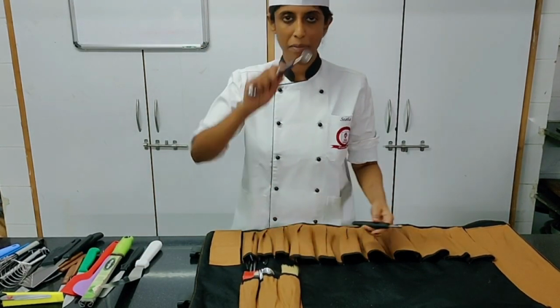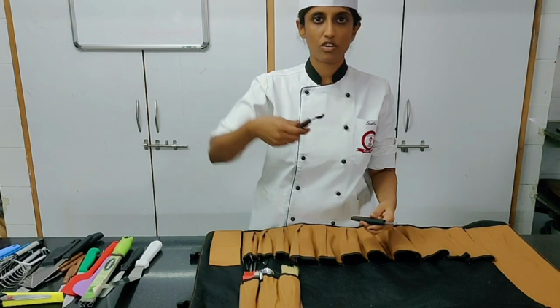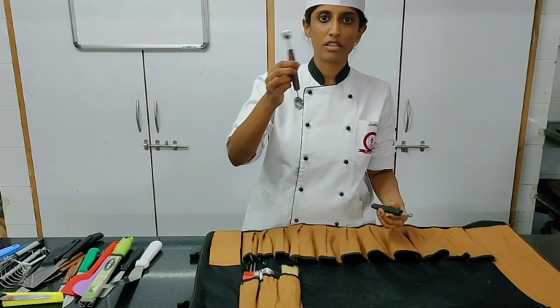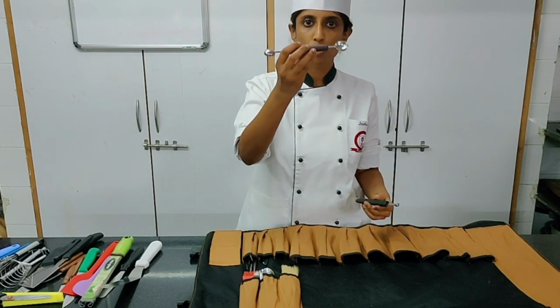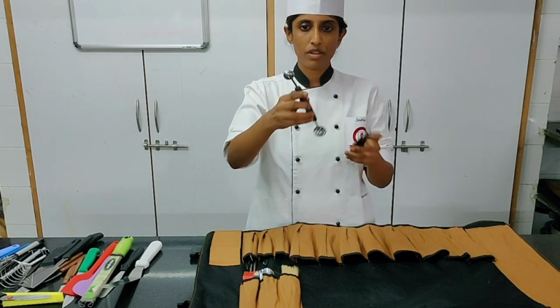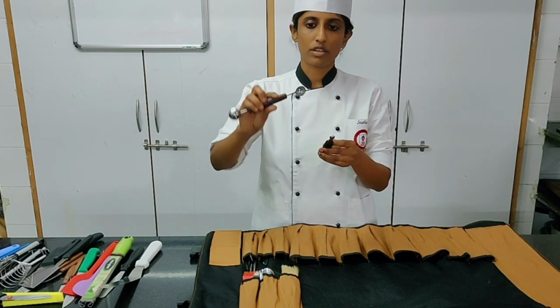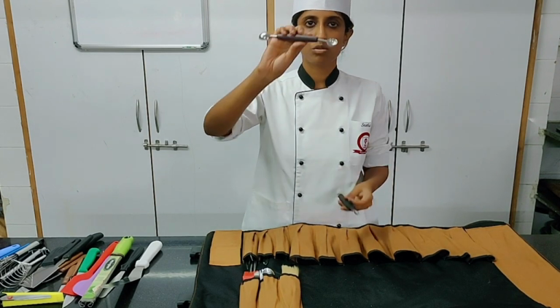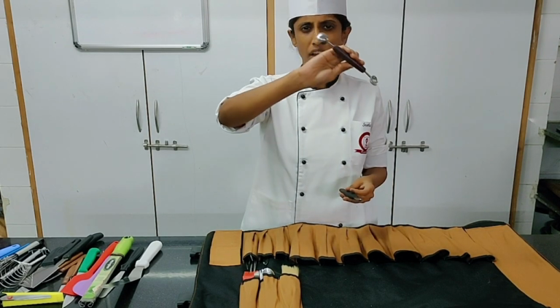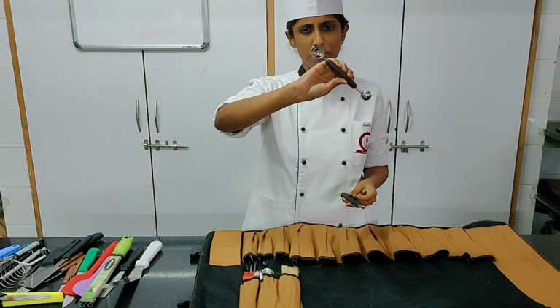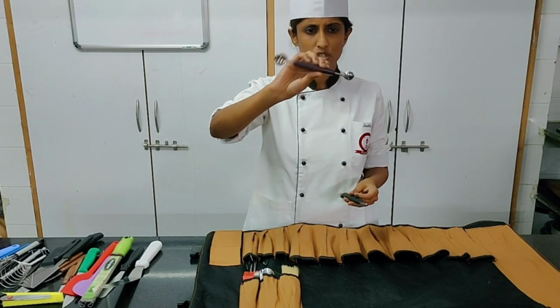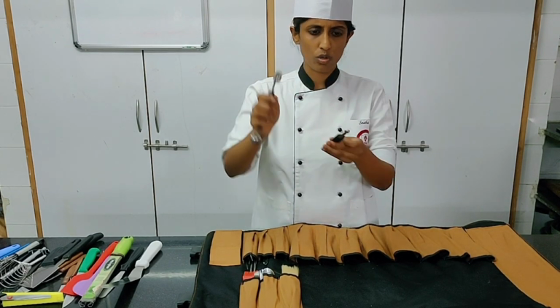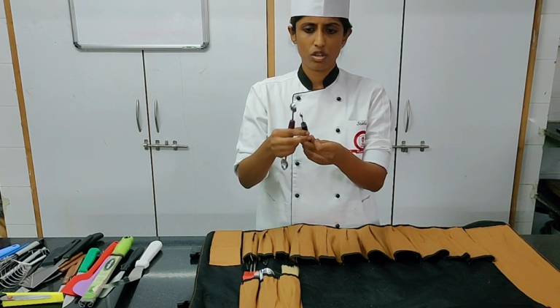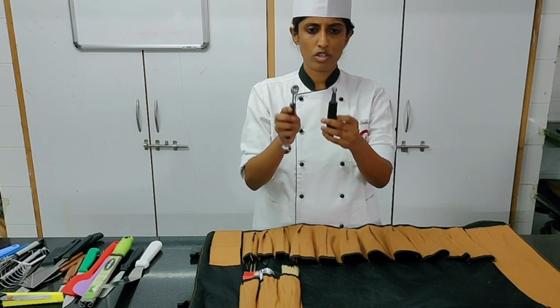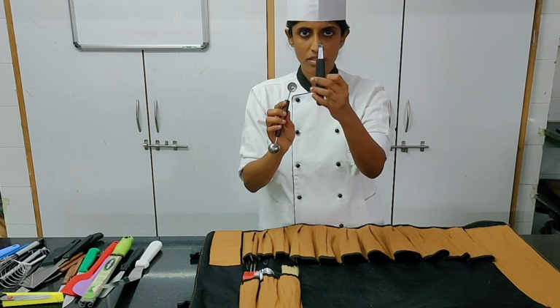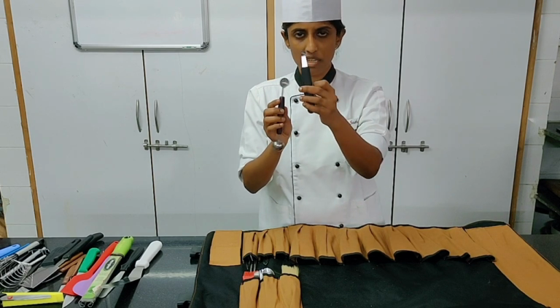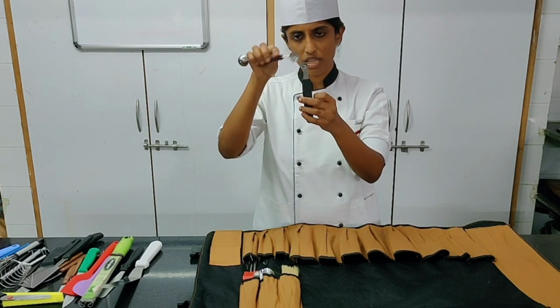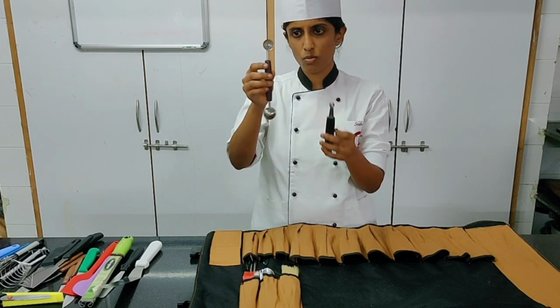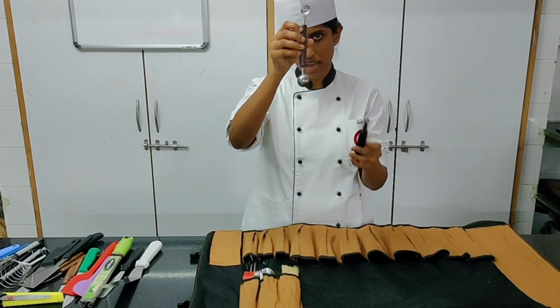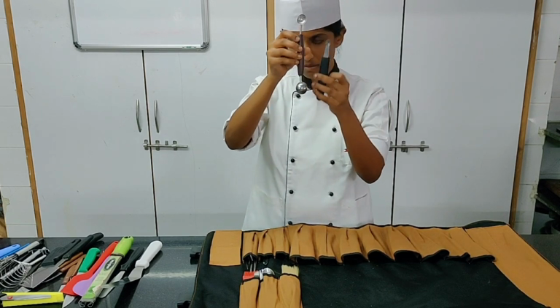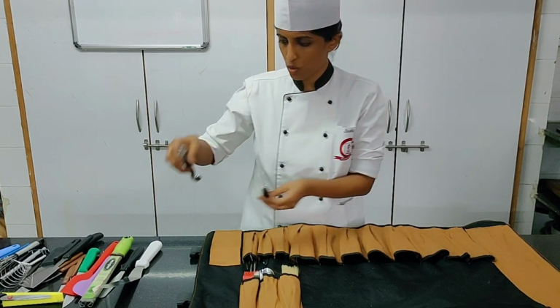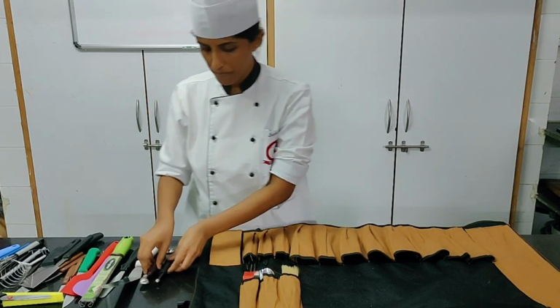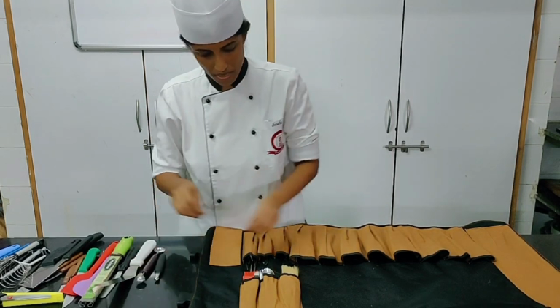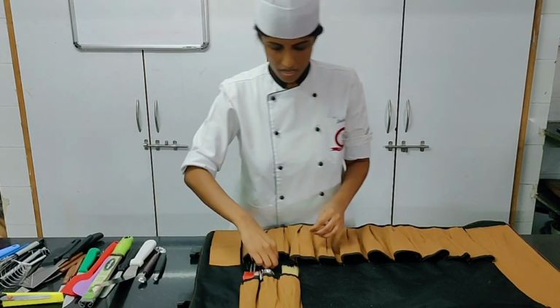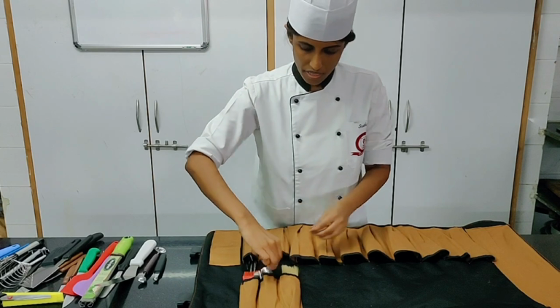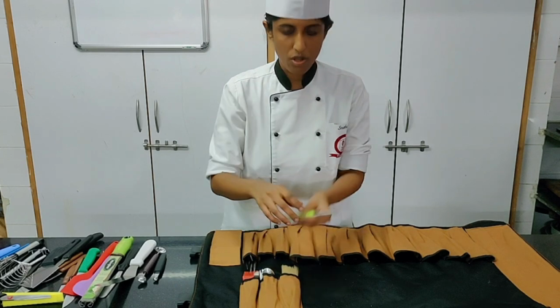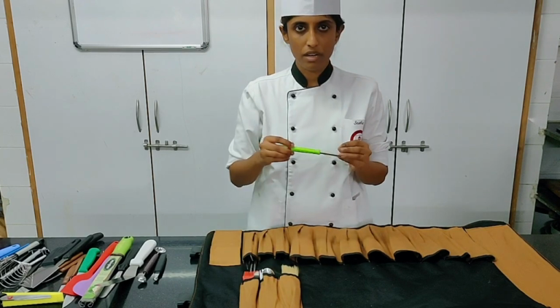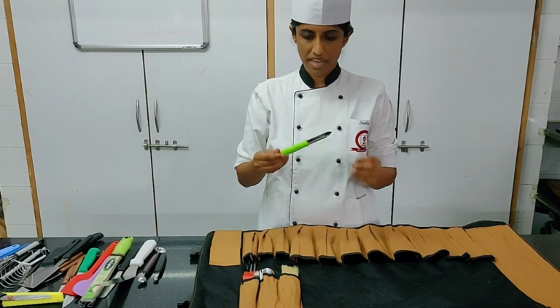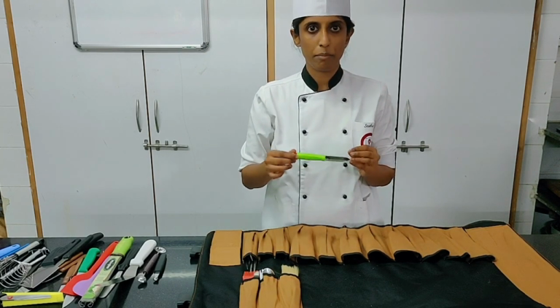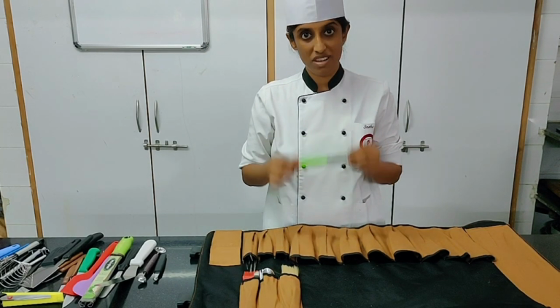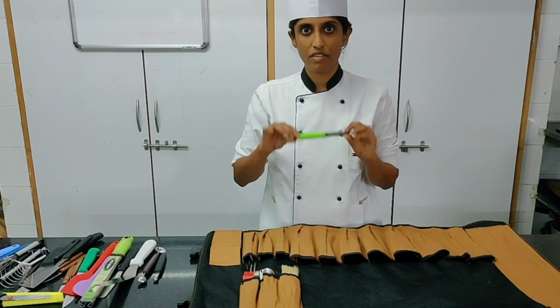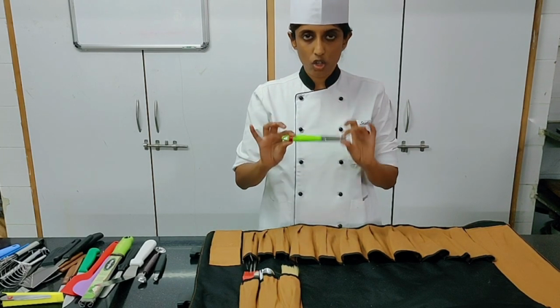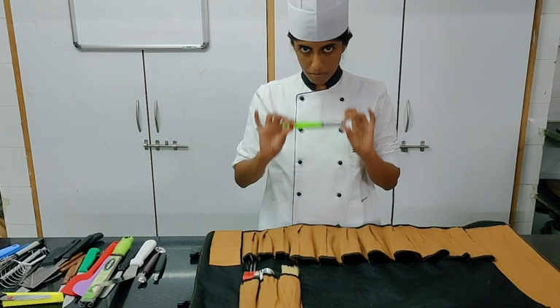Moving on, you have the Parisienne or melon ball scooper — great for presentation and looks. Have a mini size and a medium size. Then of course you have a peeler — very important, you must have a good peeler.